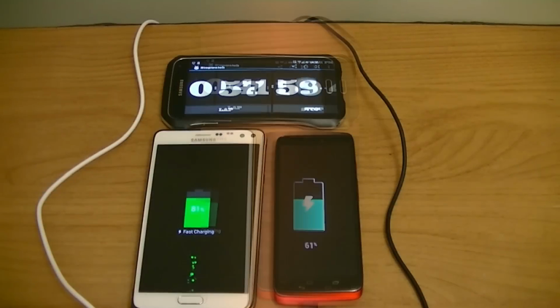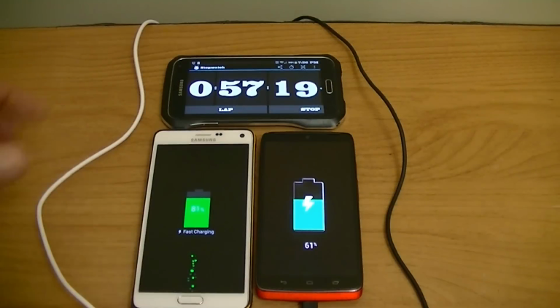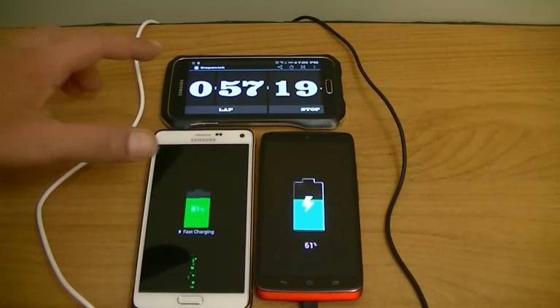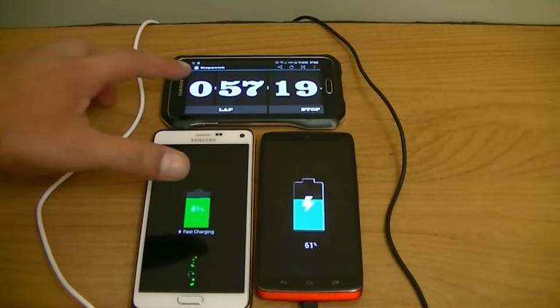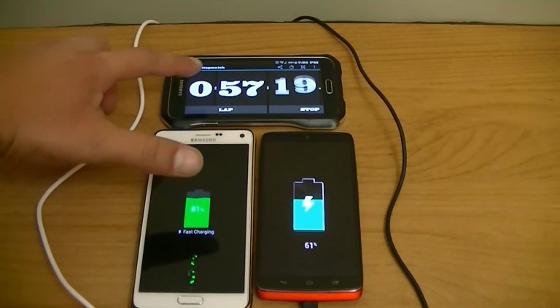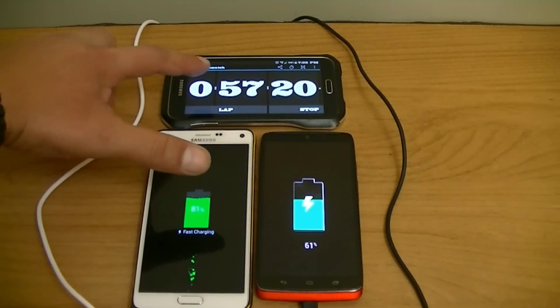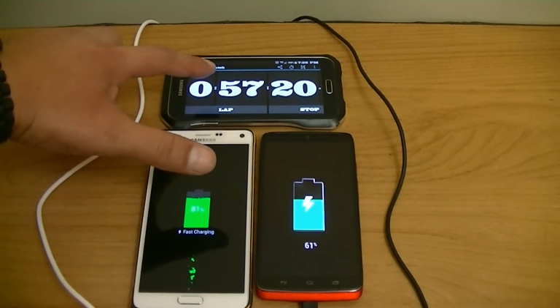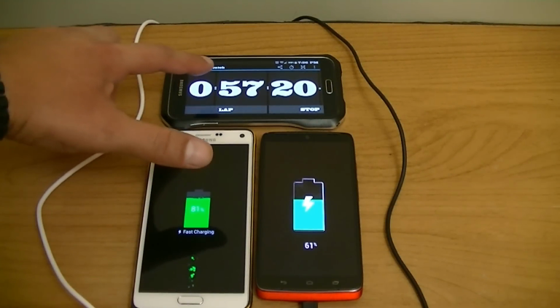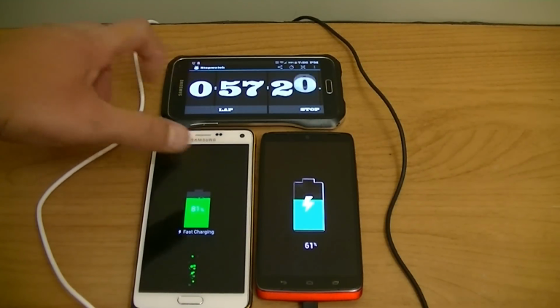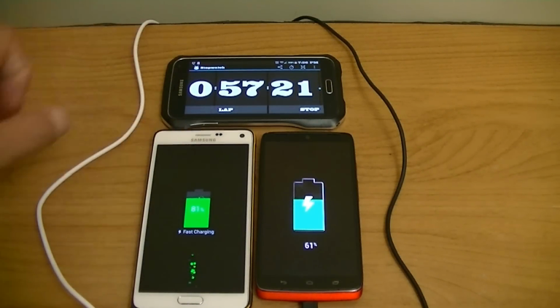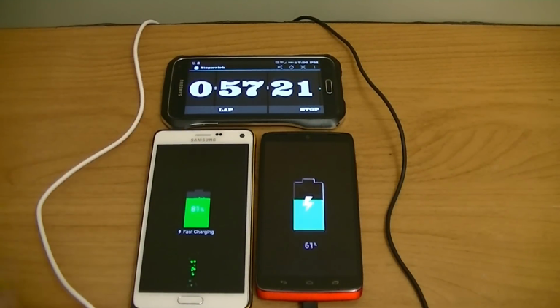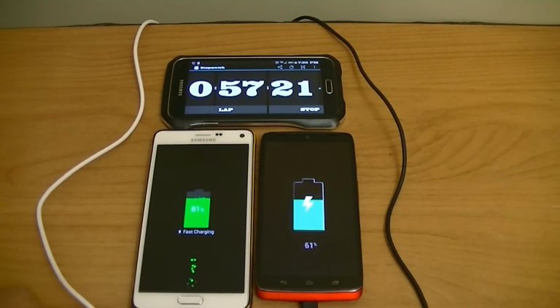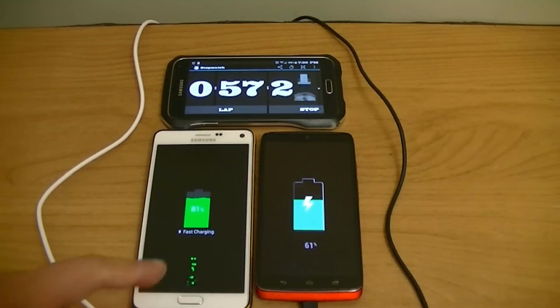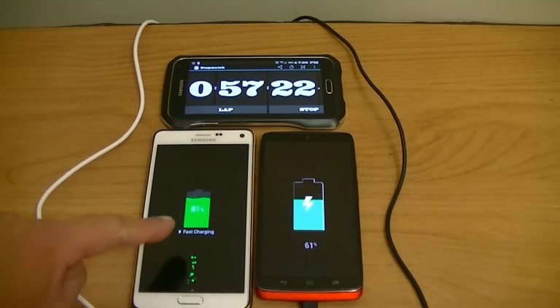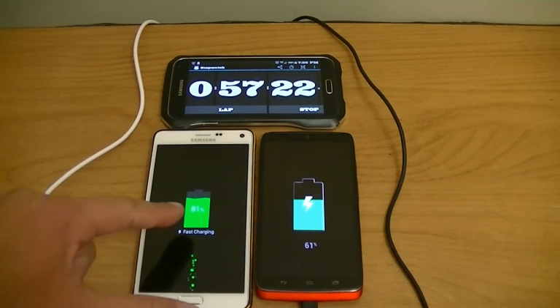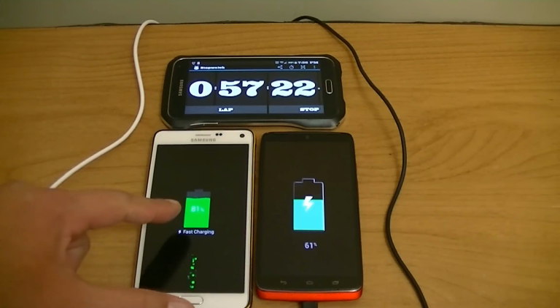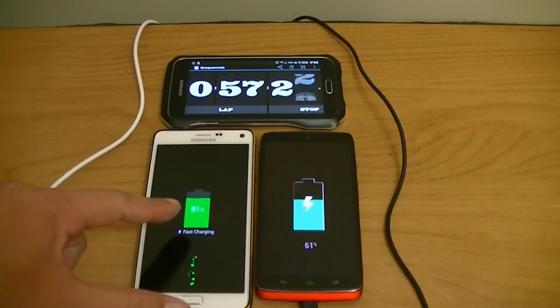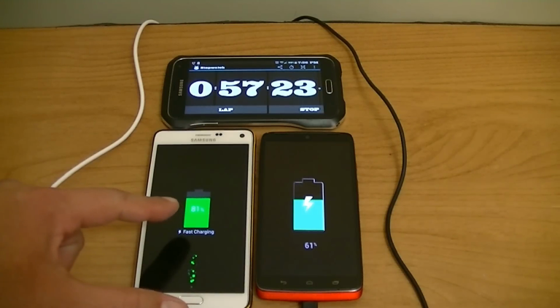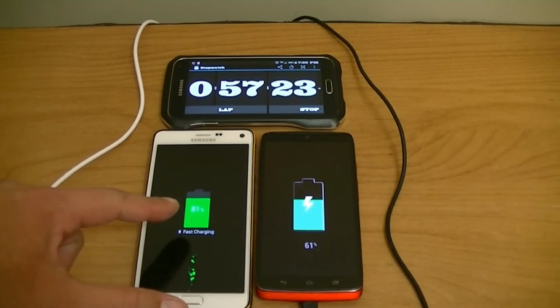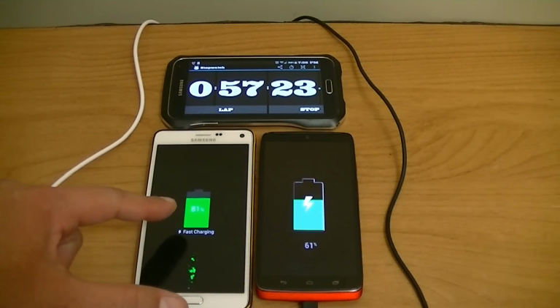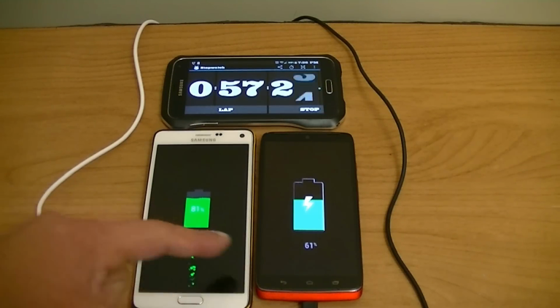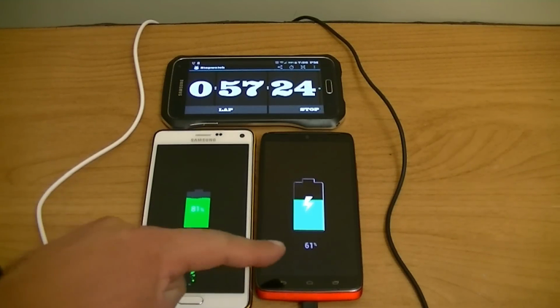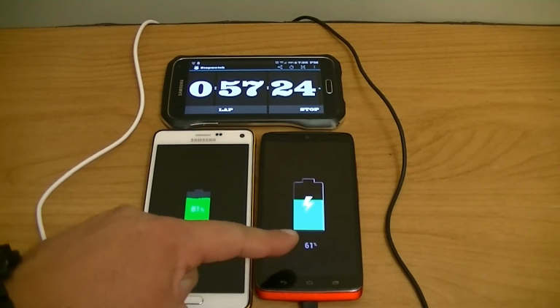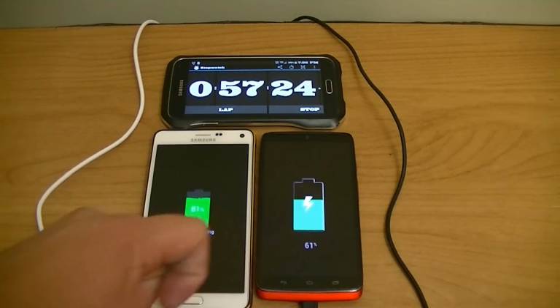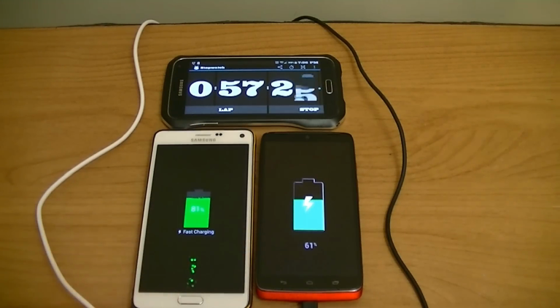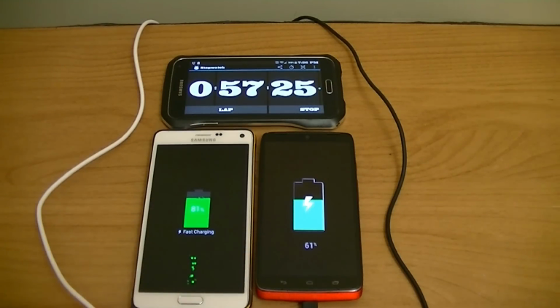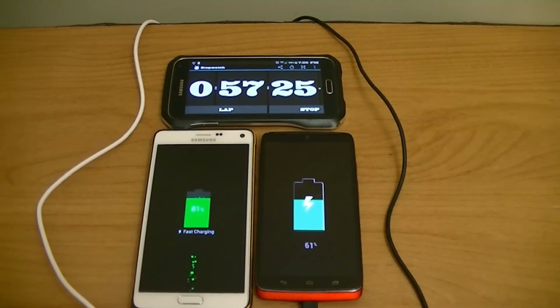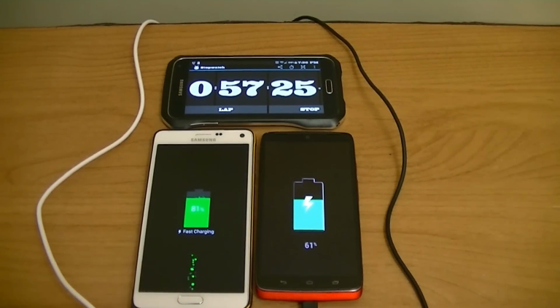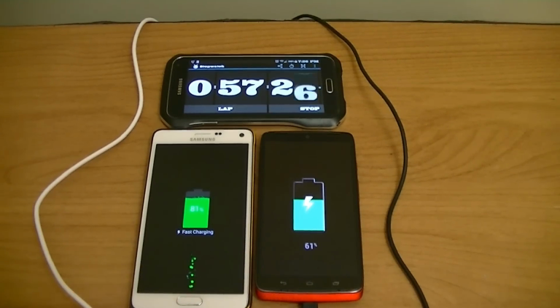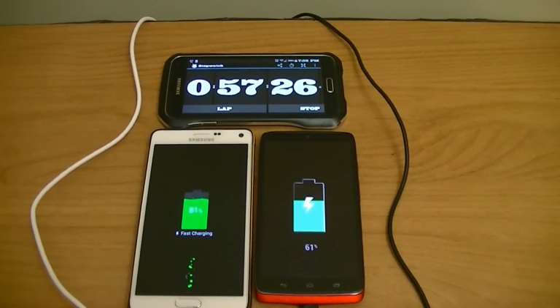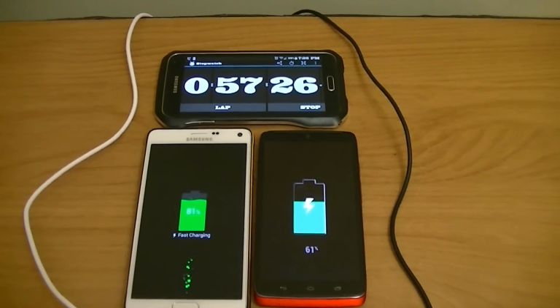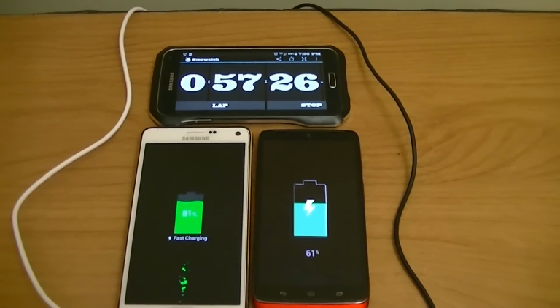Alright guys, 57 minutes into this test. We have 81% on the Note 4 and 61% on the Droid Turbo.